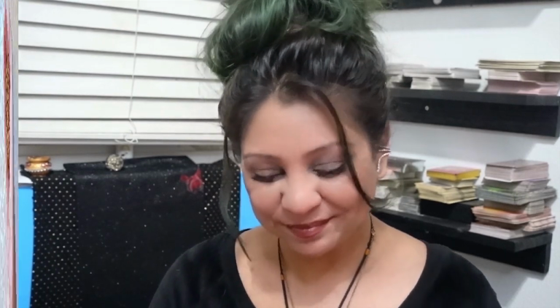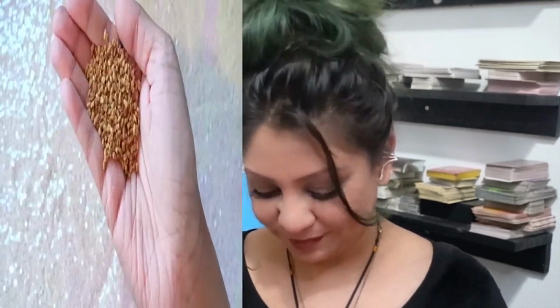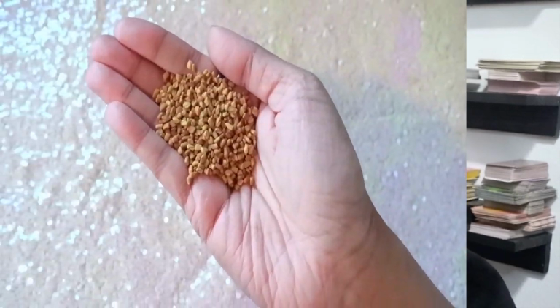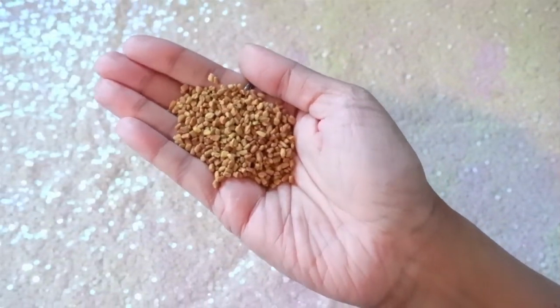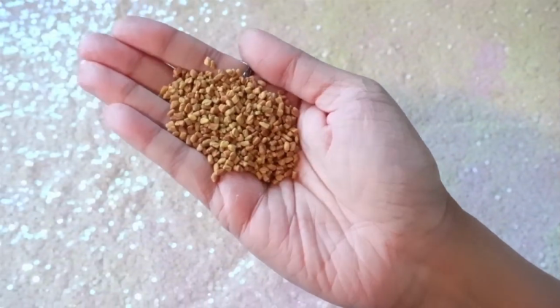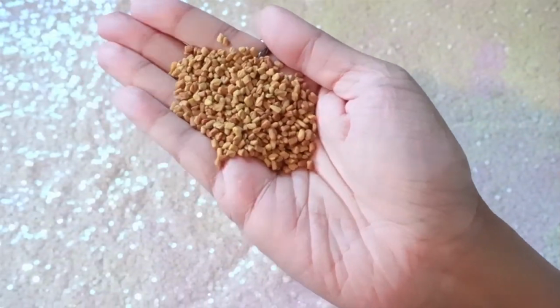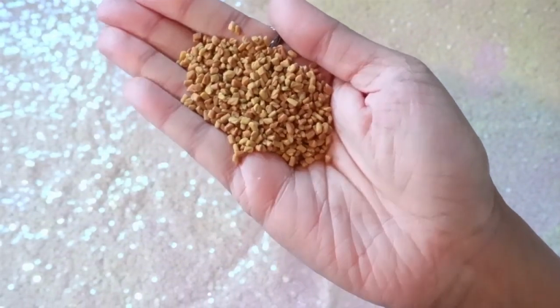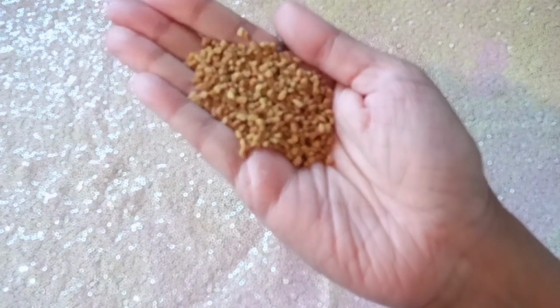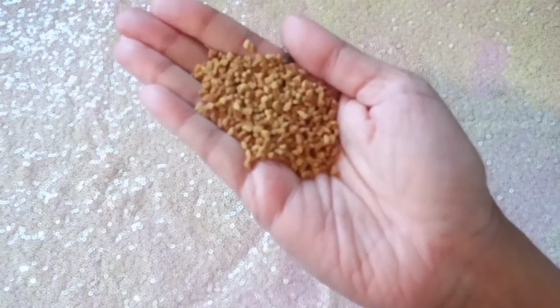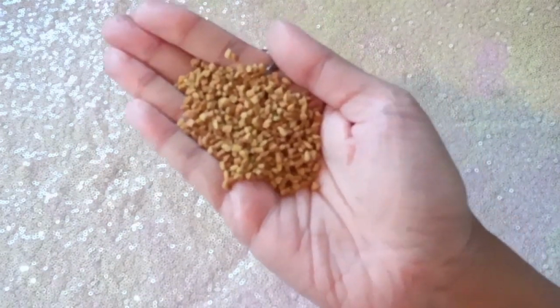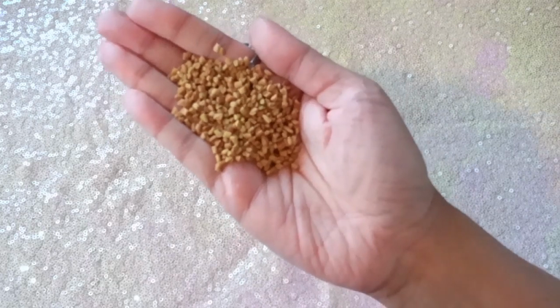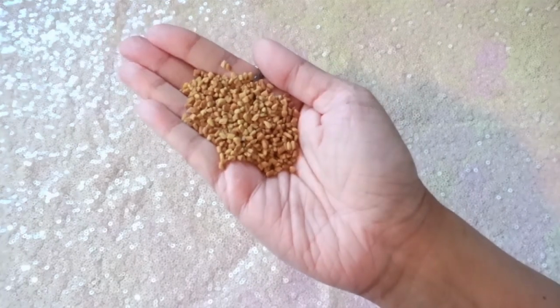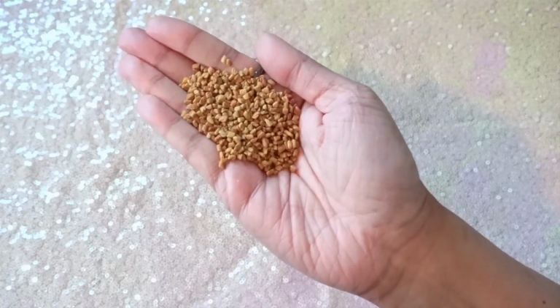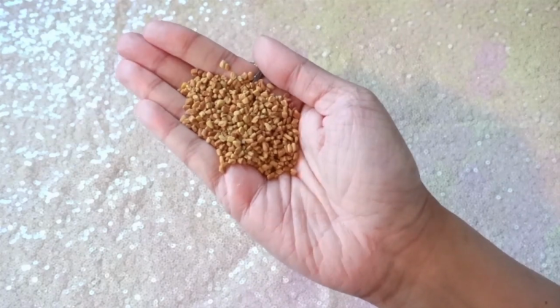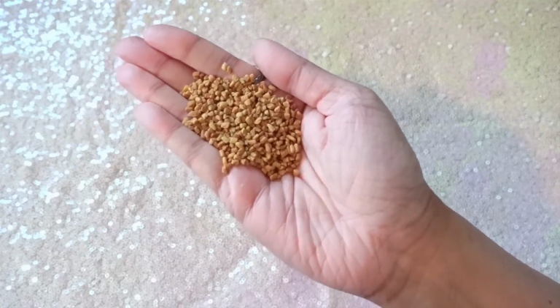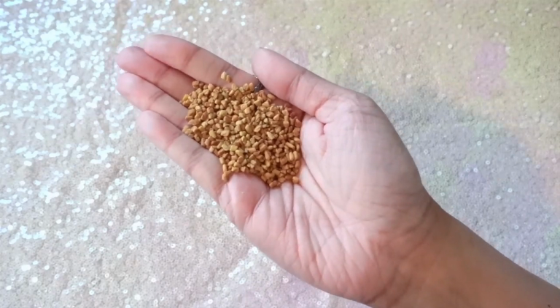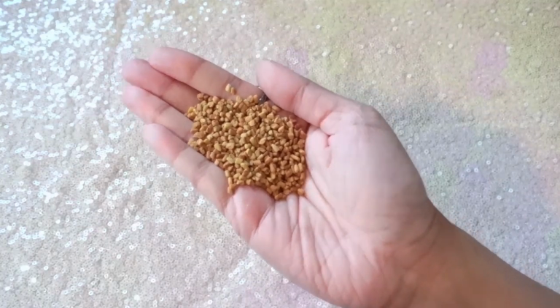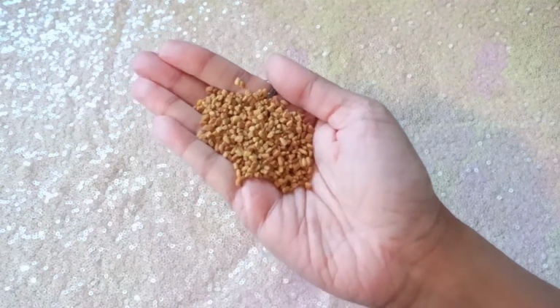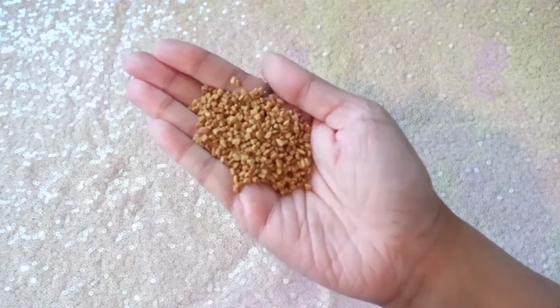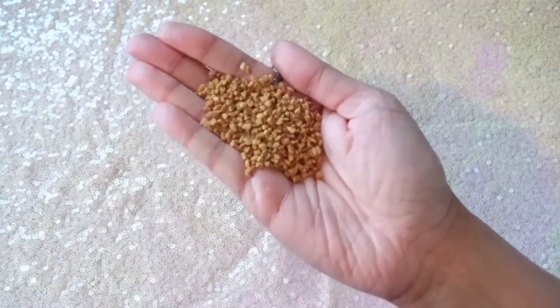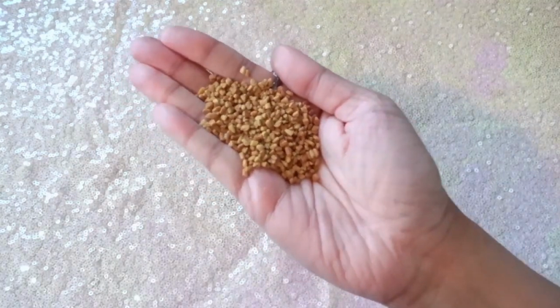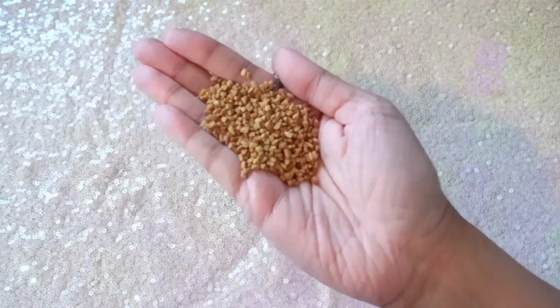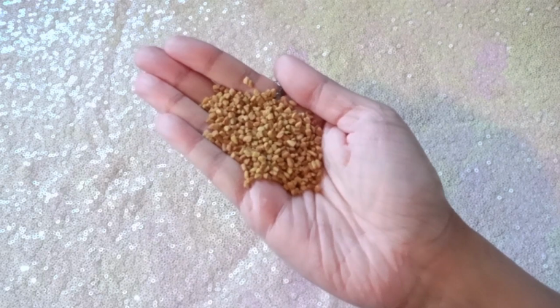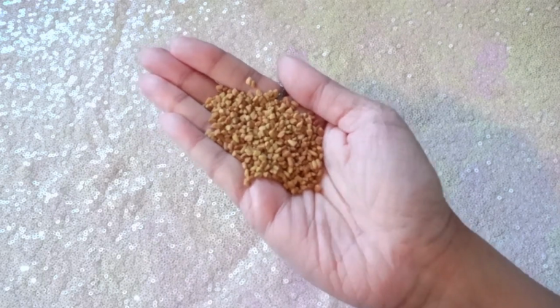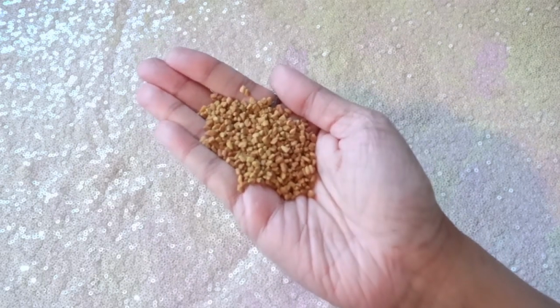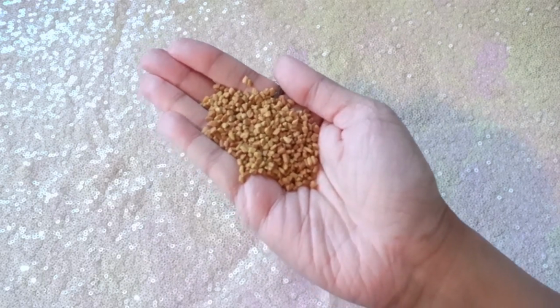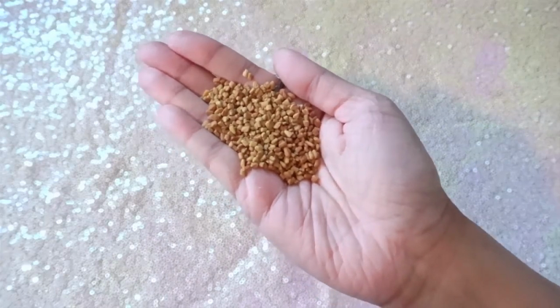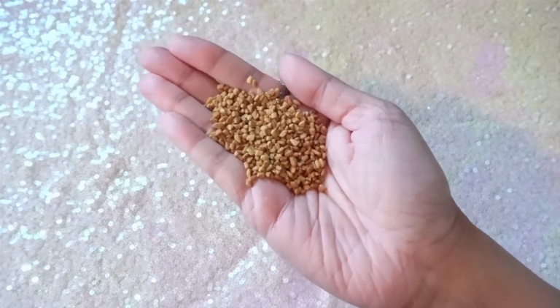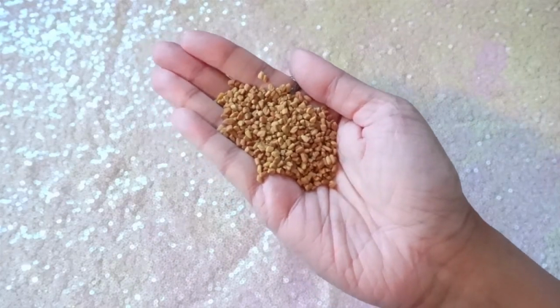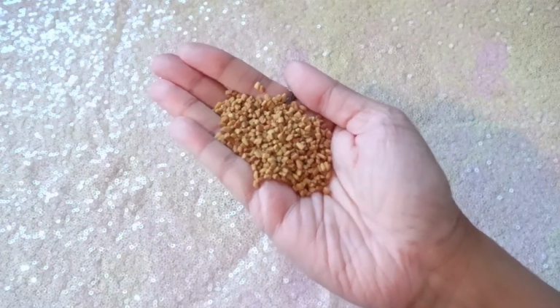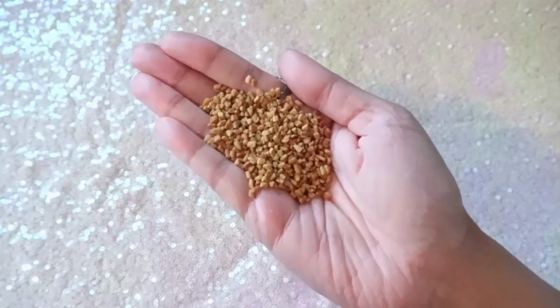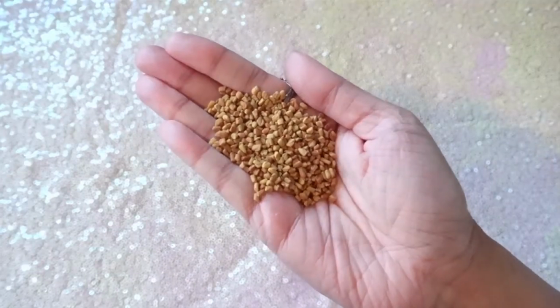So here is what fenugreek seeds look like. They're just little tiny yellow seeds. They have a very distinct smell, but this is what they look like and what we're going to be working with and using.